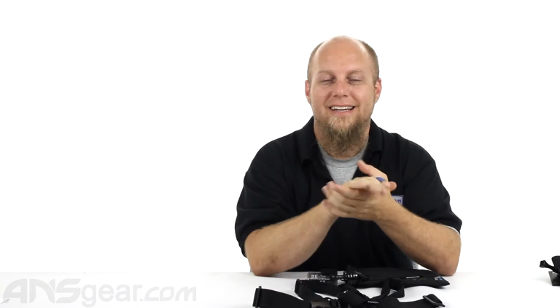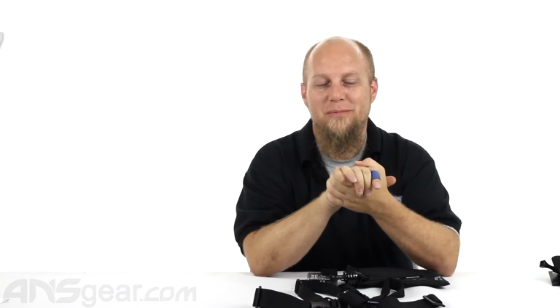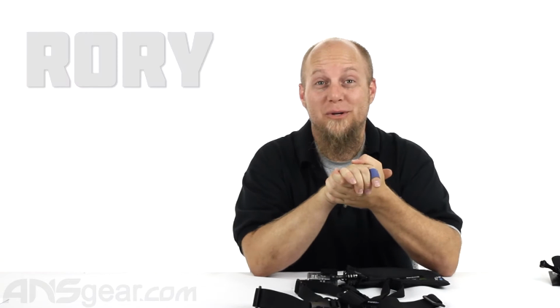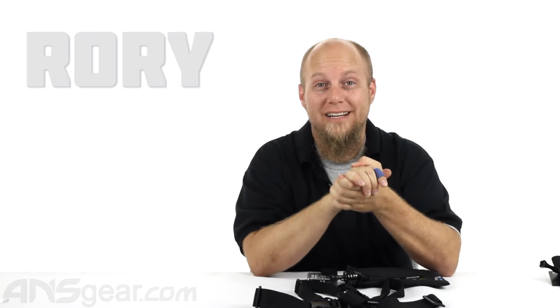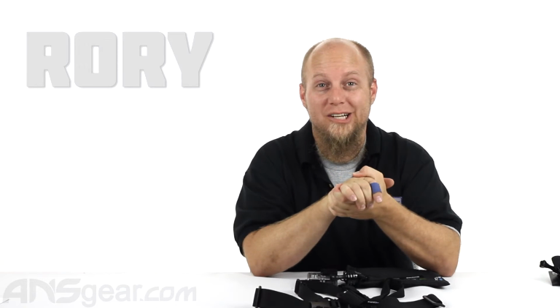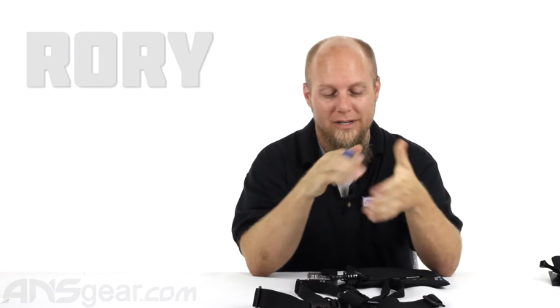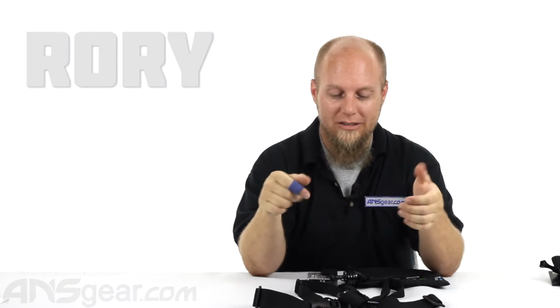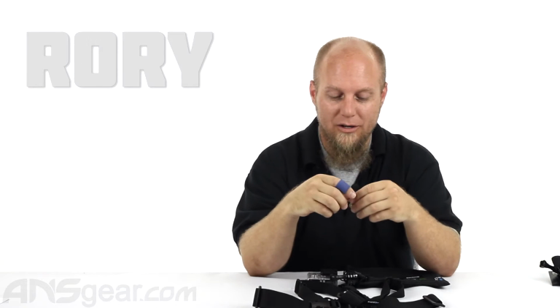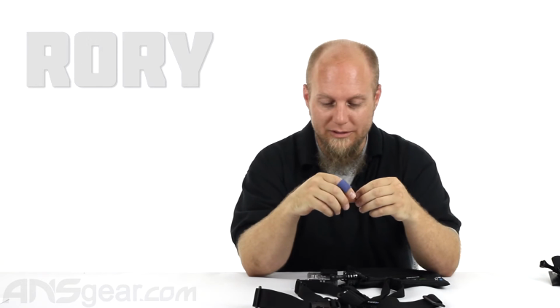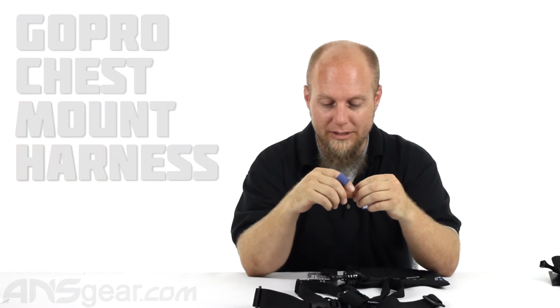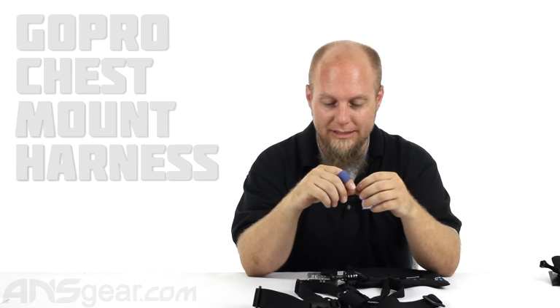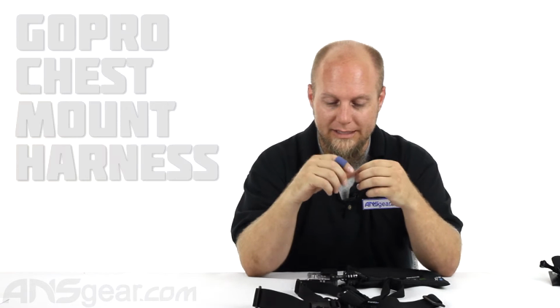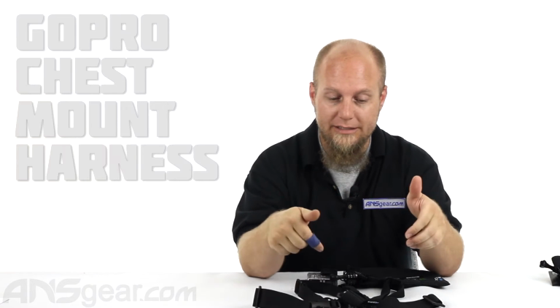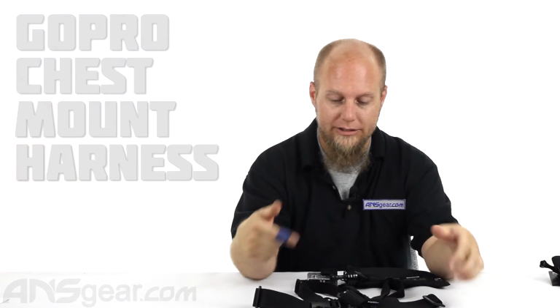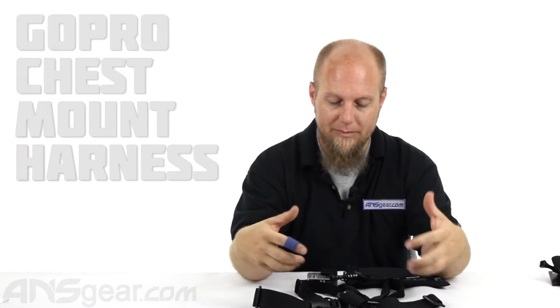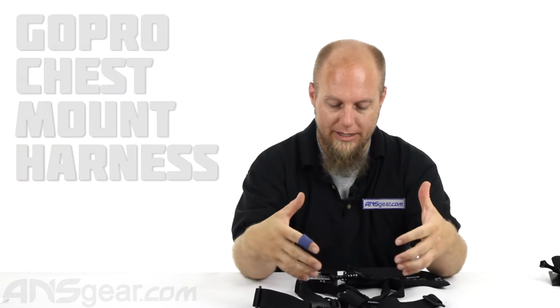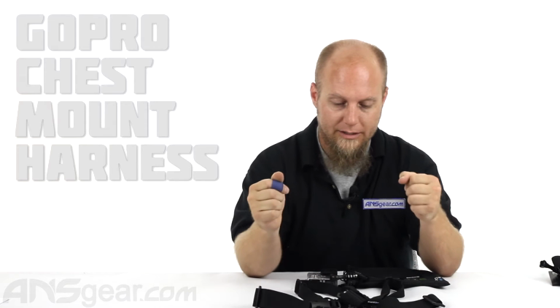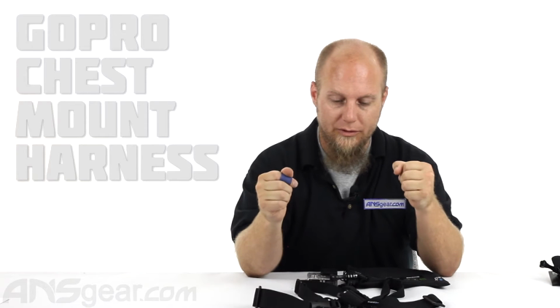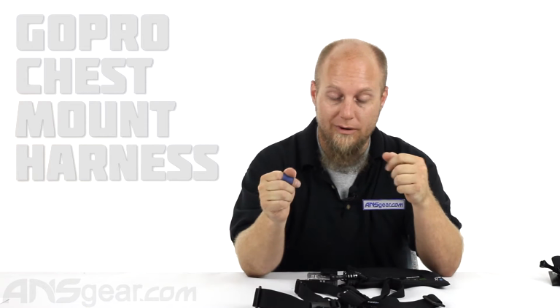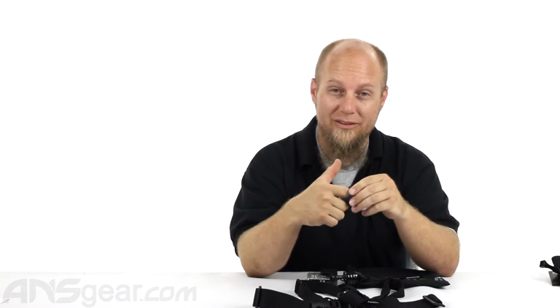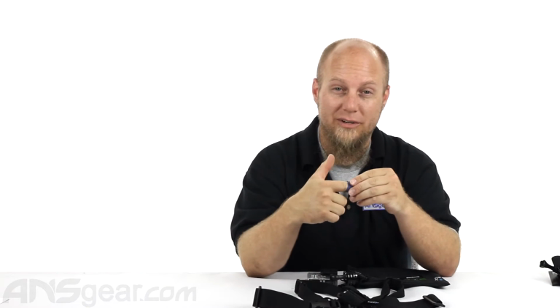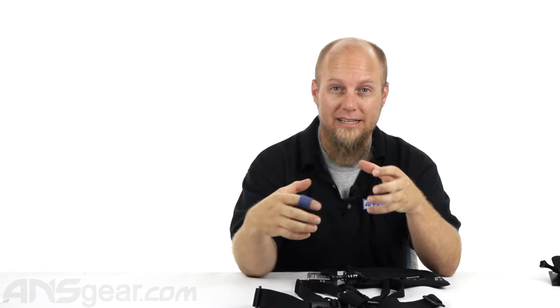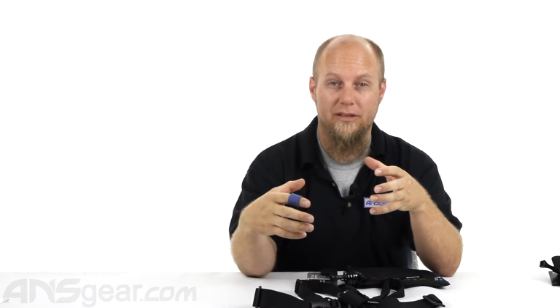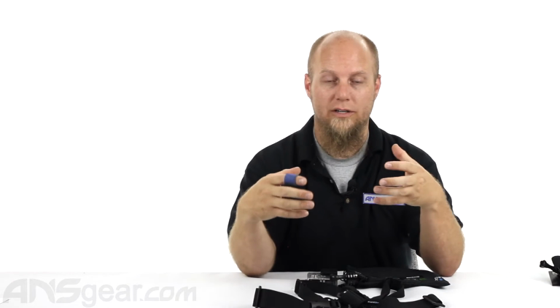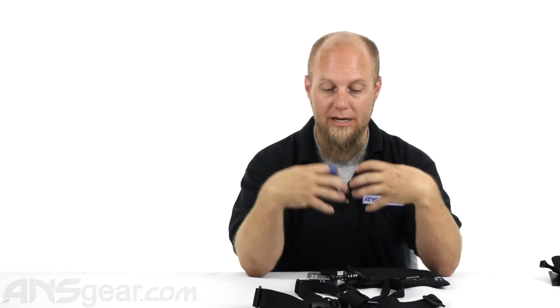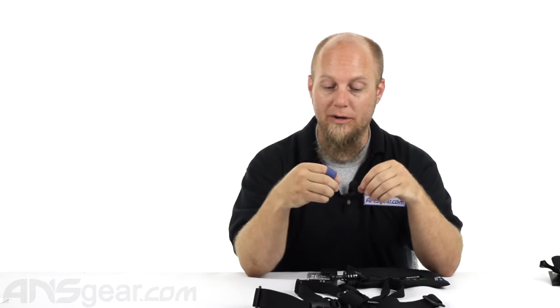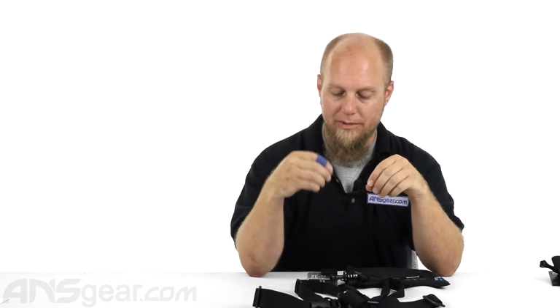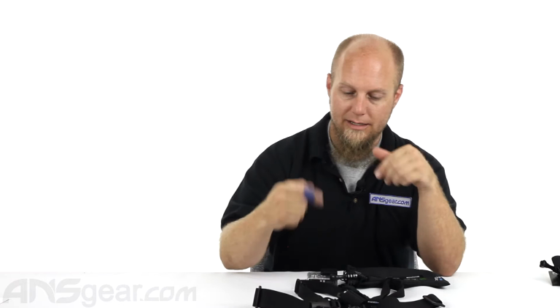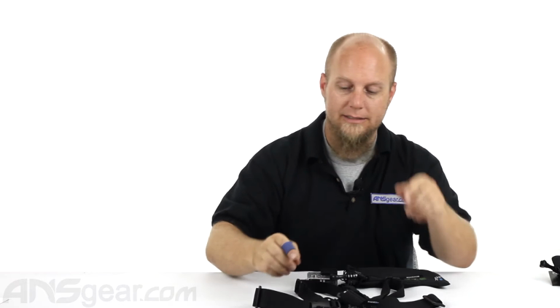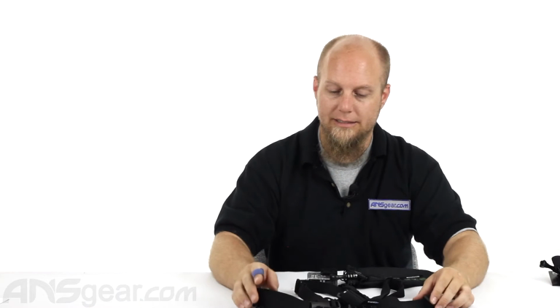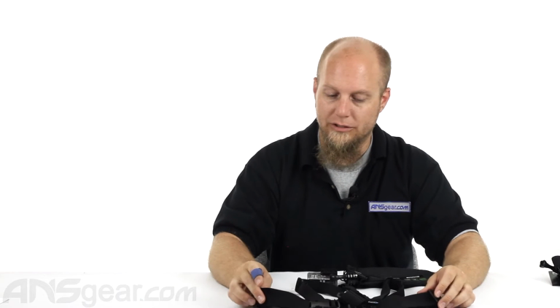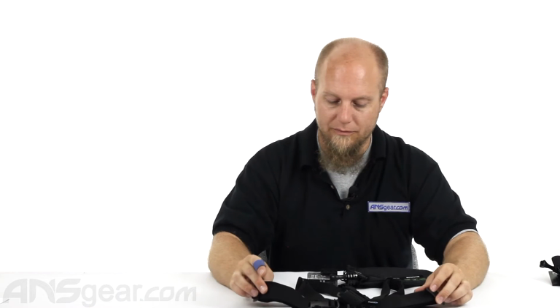Hey everybody, it's Rory from A&S Gear. We're going to take a look at a GoPro accessory. This is the chesty chest mount rig. So if you're looking for a hands-free setup that you want to shoot from about the middle of your body, this is the accessory that you're looking for.